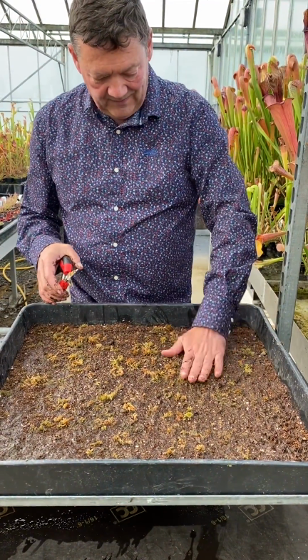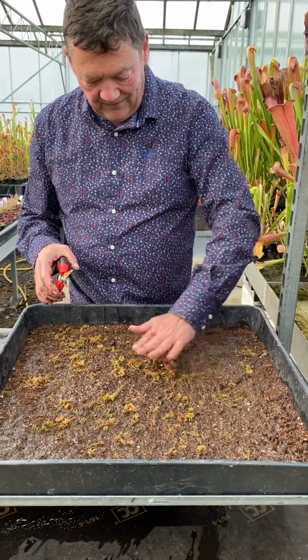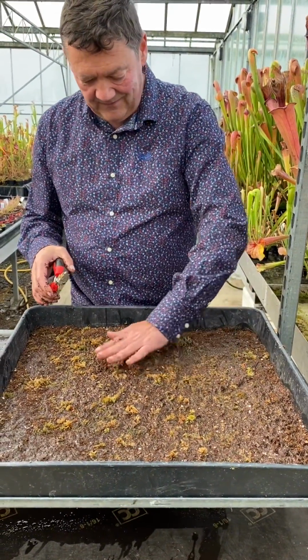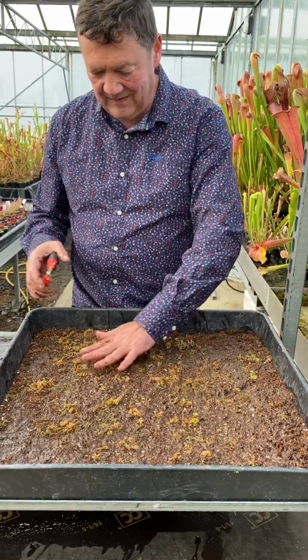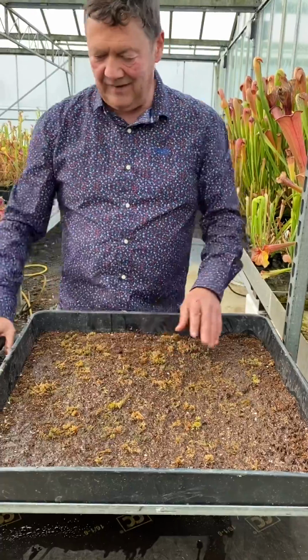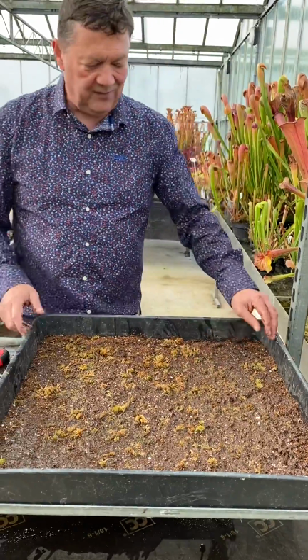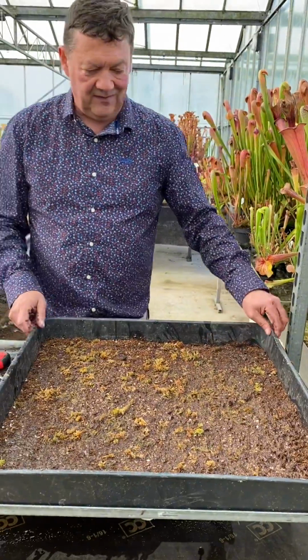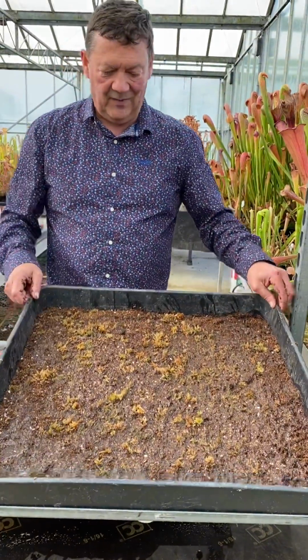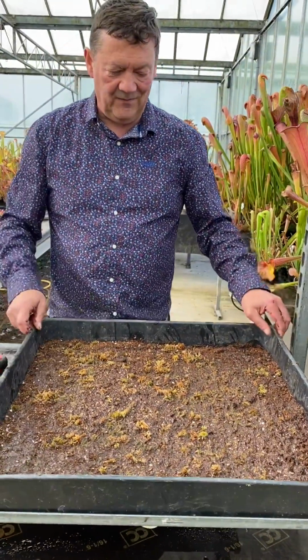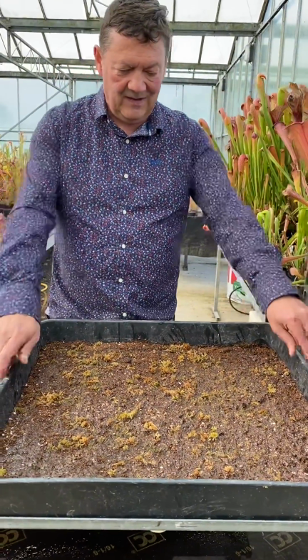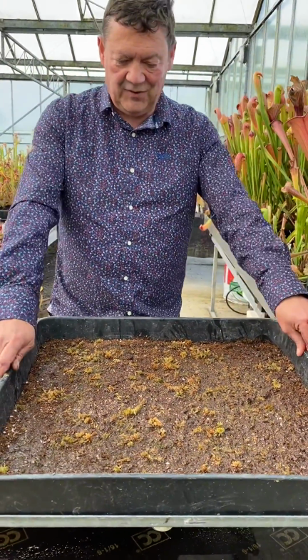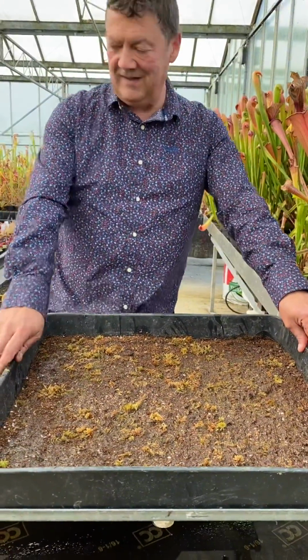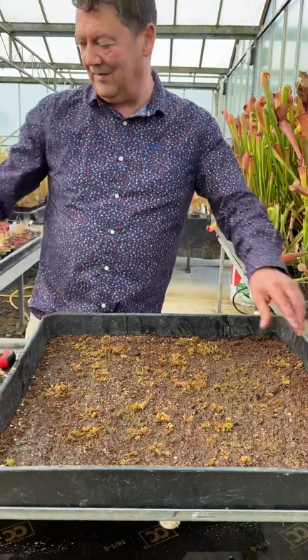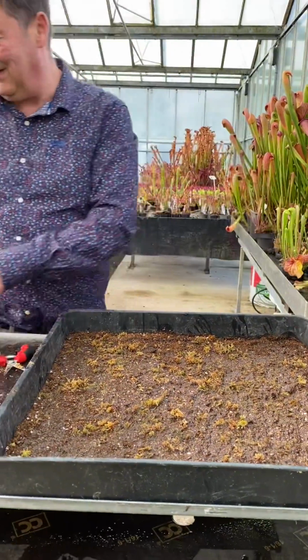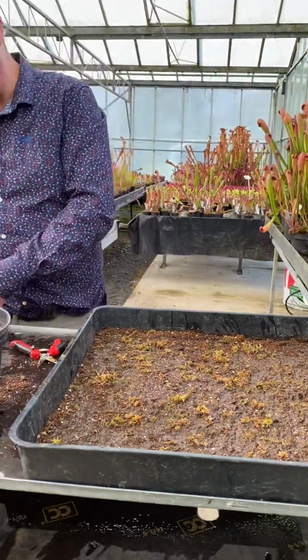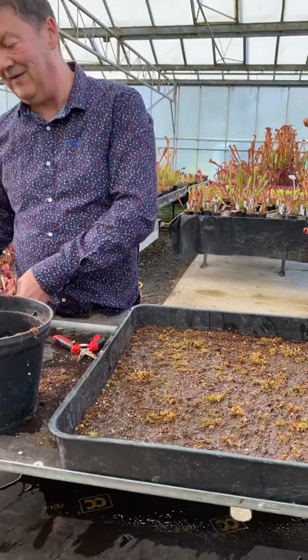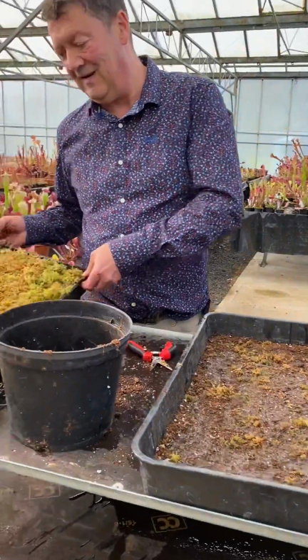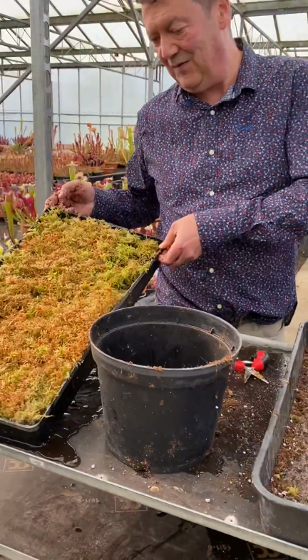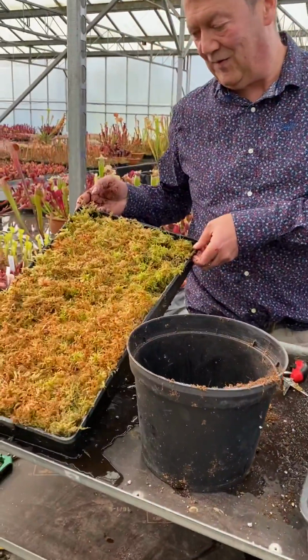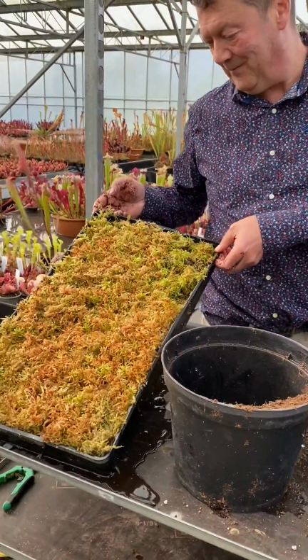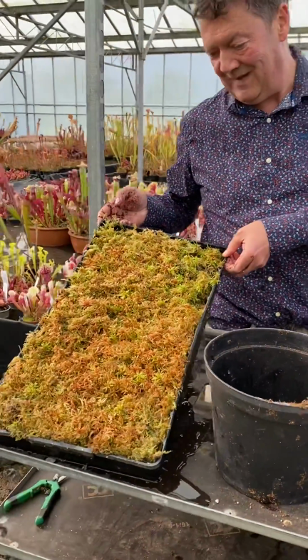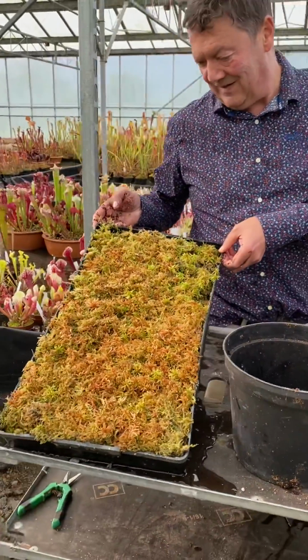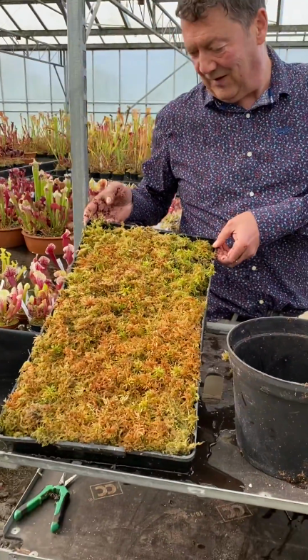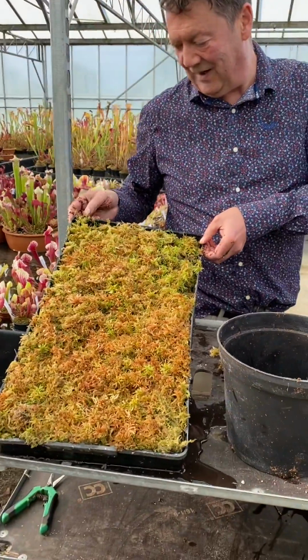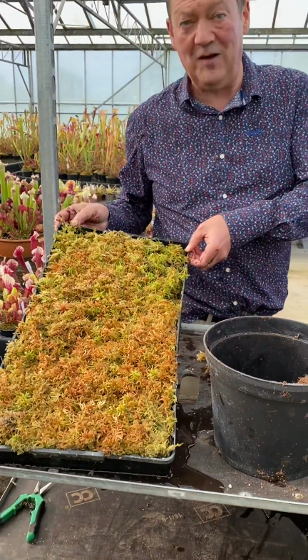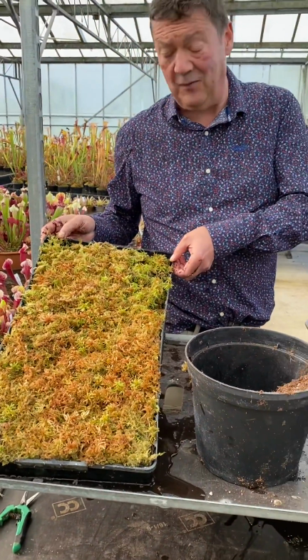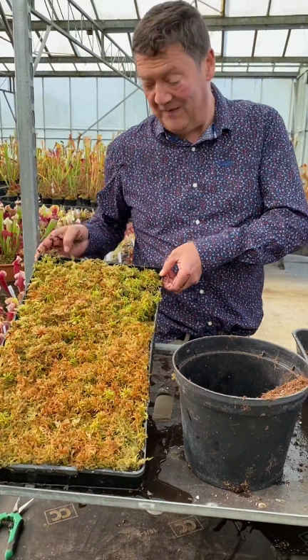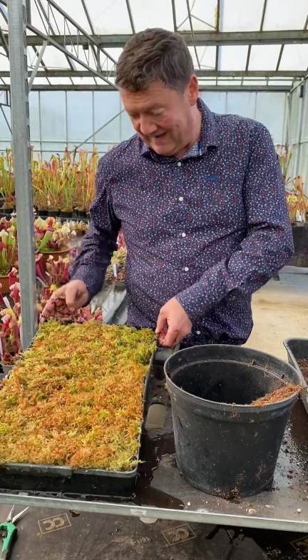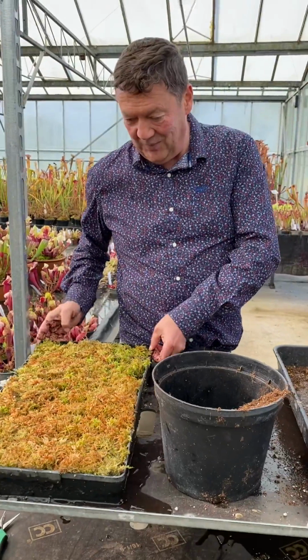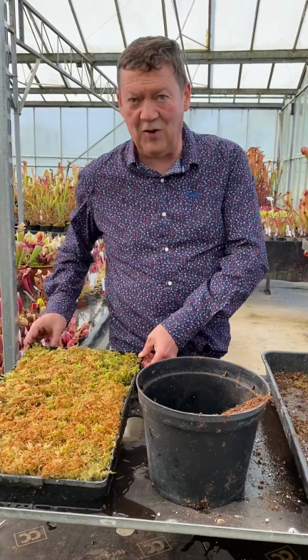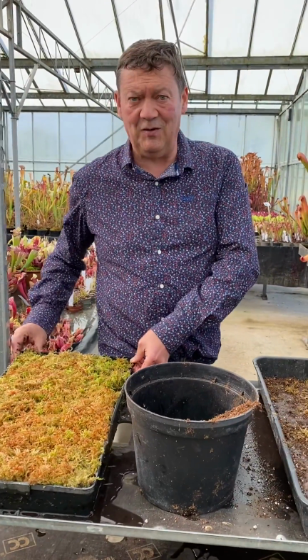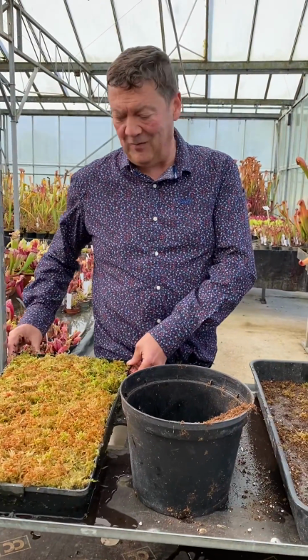There we go — and that's how you start a sphagnum tray. As I say, you'll end up with one of these in a few months' time. Well, thanks for looking, I hope that's been helpful and I hope you can have a go at growing your own sphagnum moss.